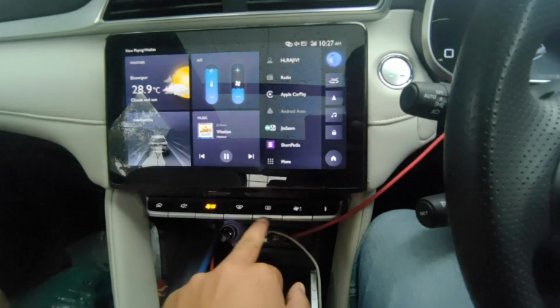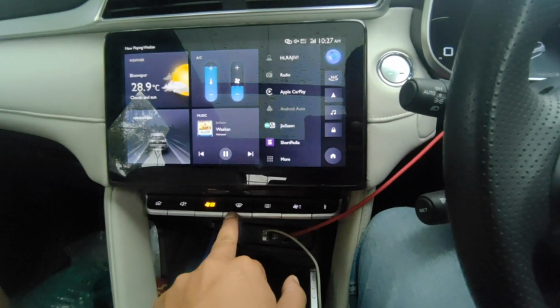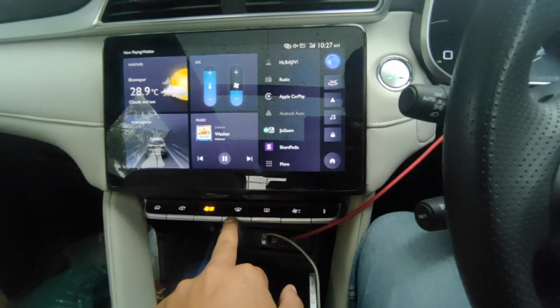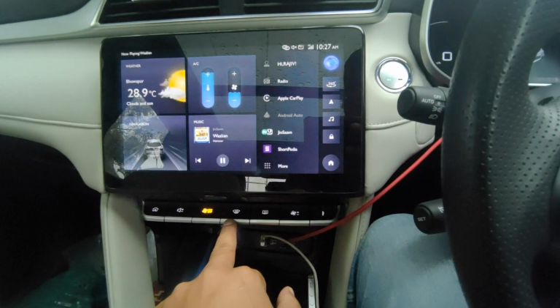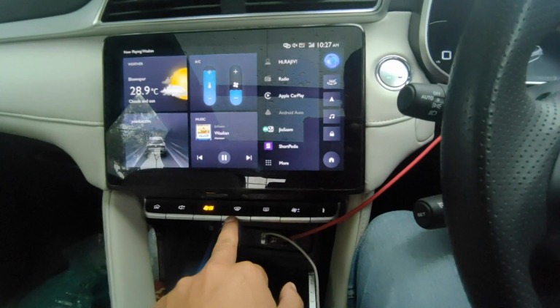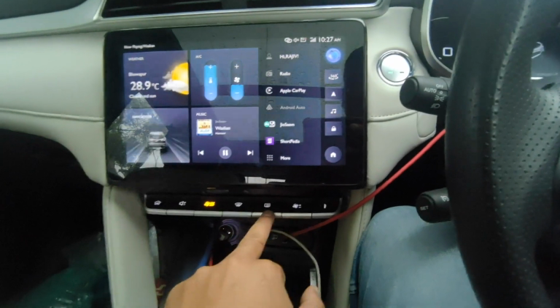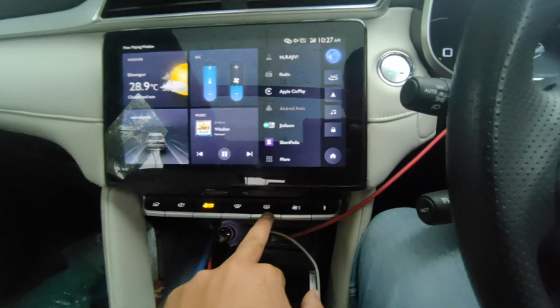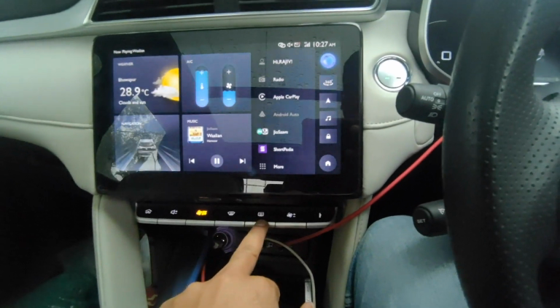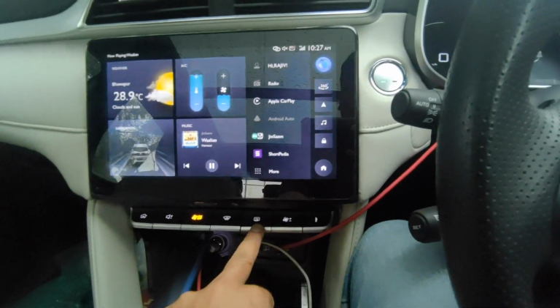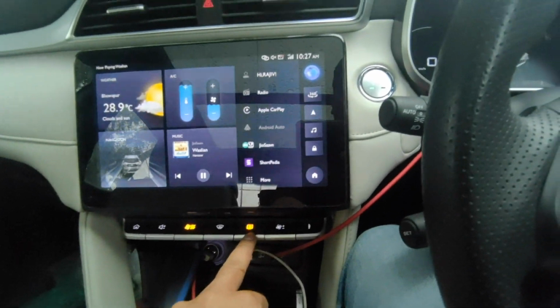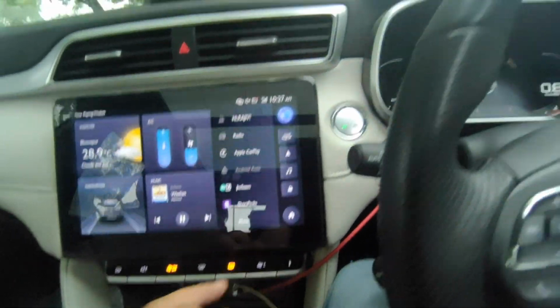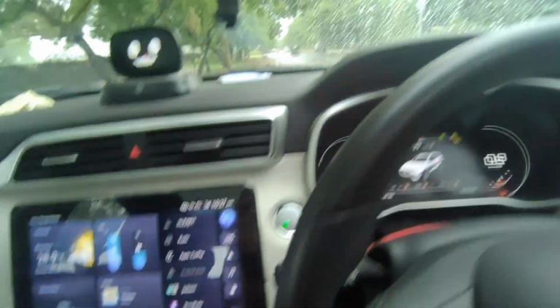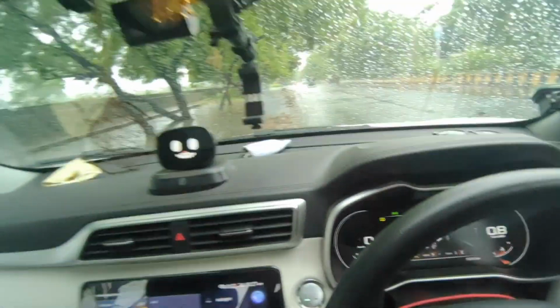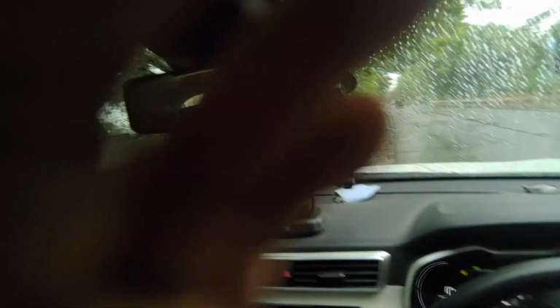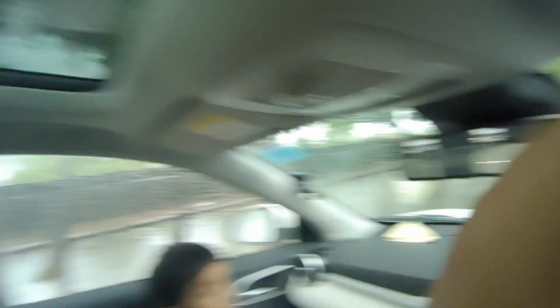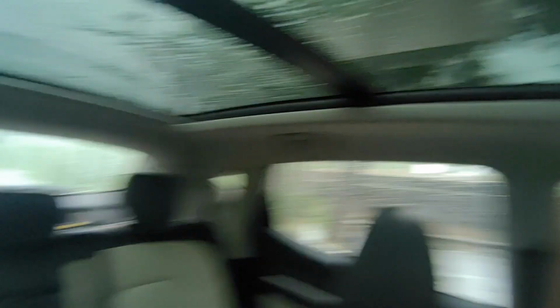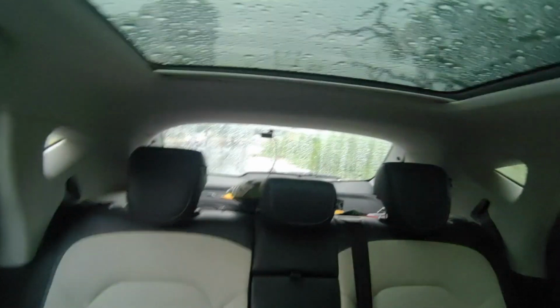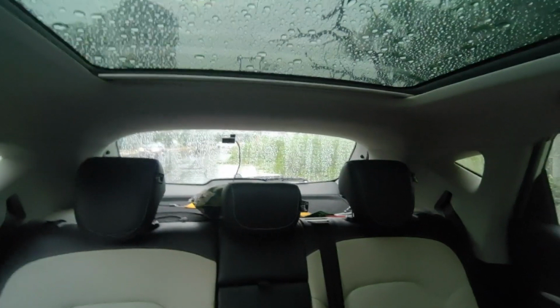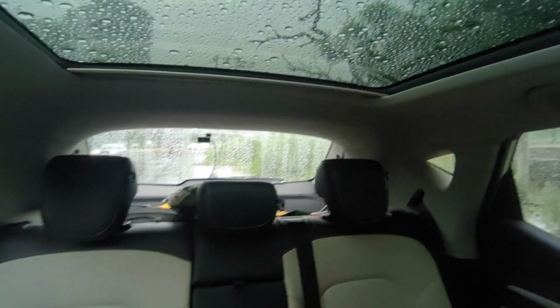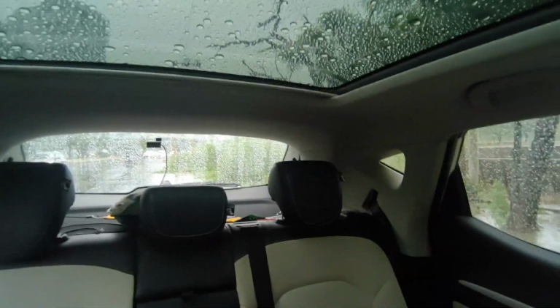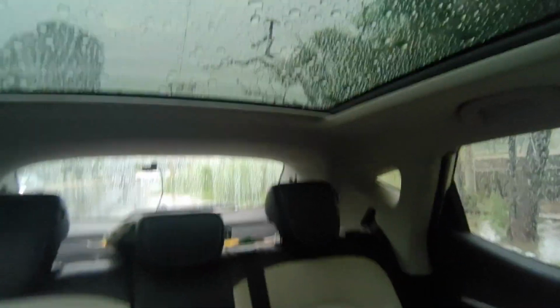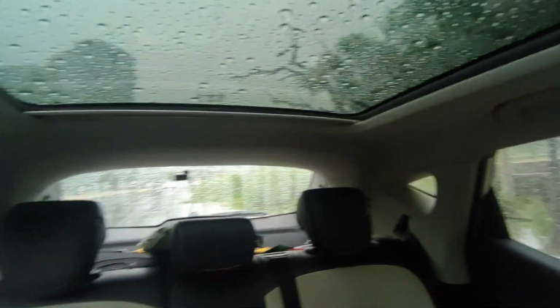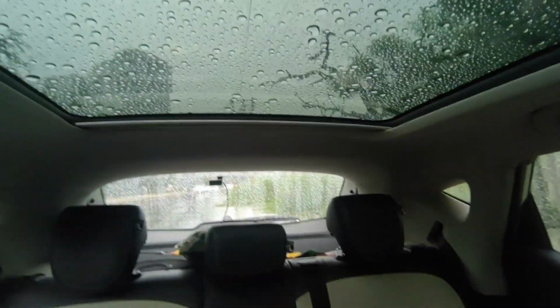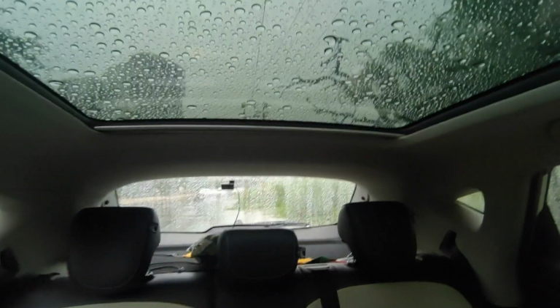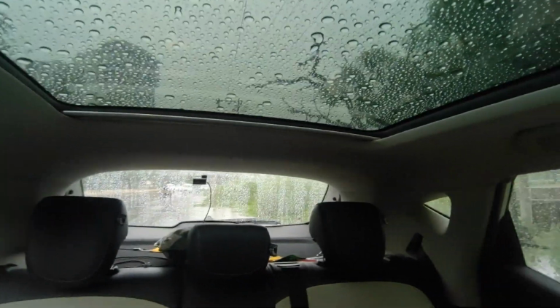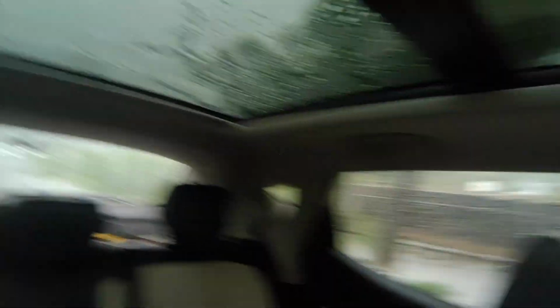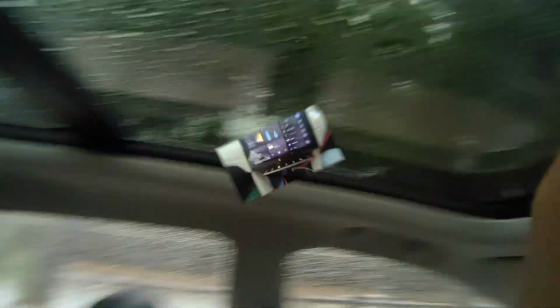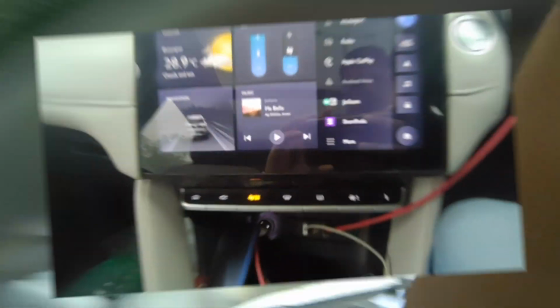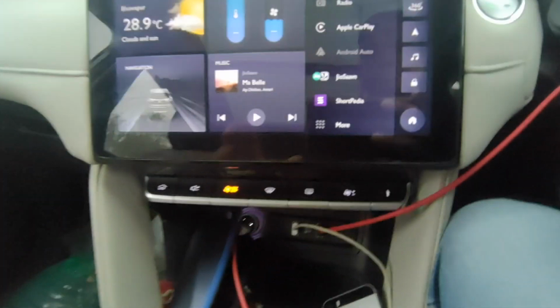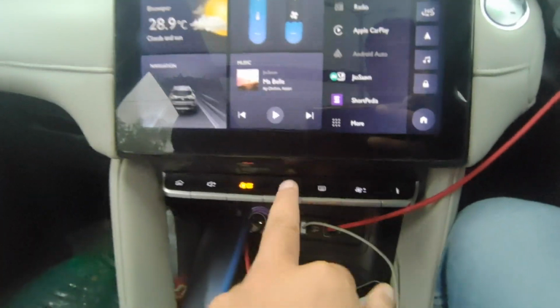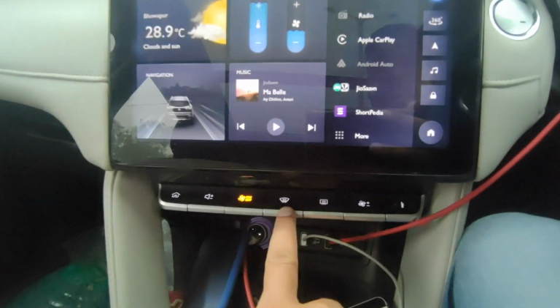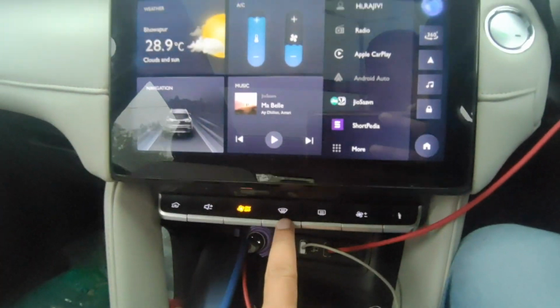This is the front demister and rear demister. If you press this button, it does heat up. It's simple. This is the front demister.